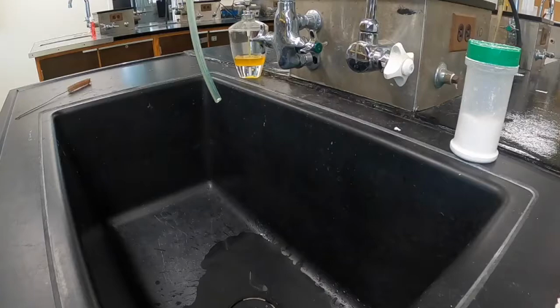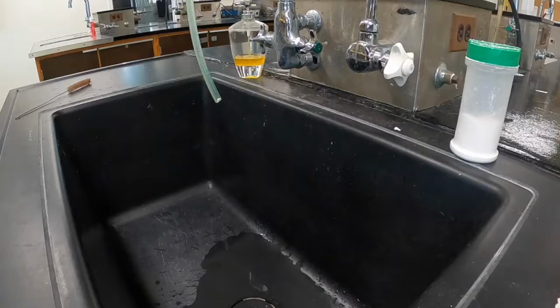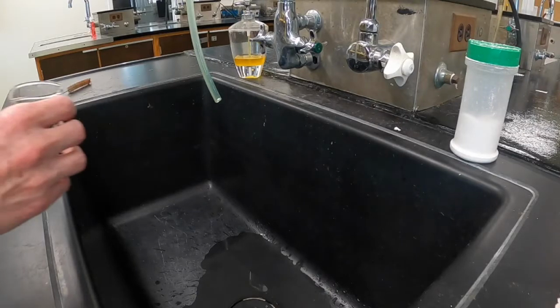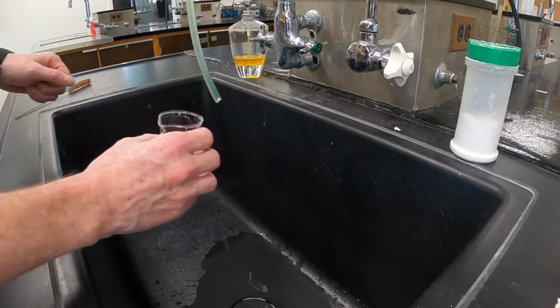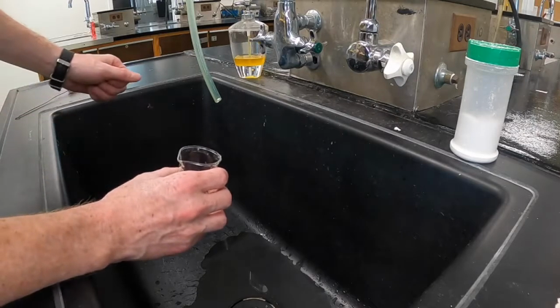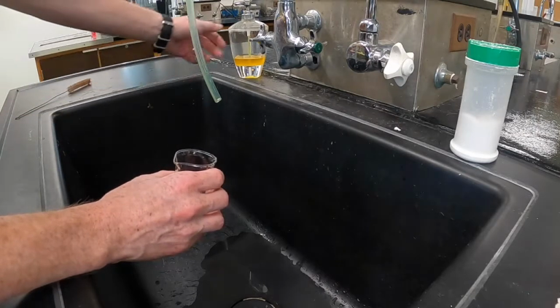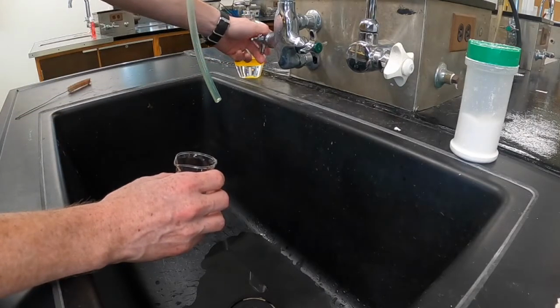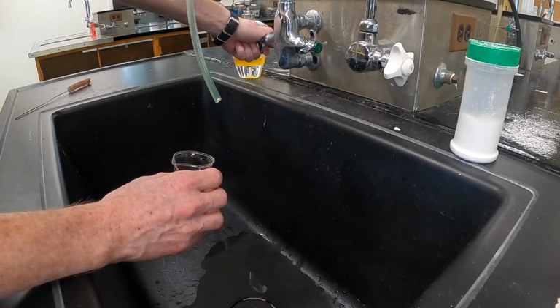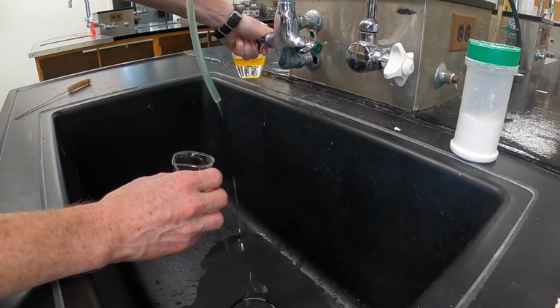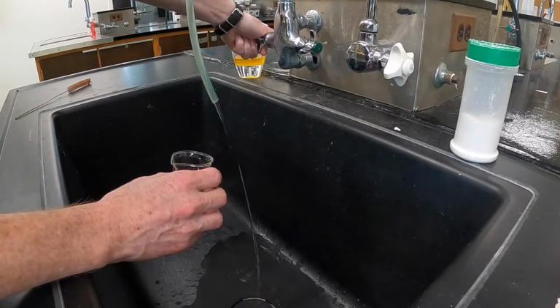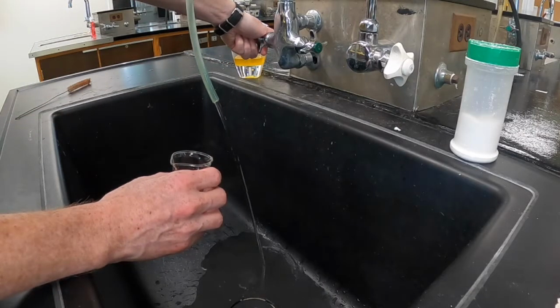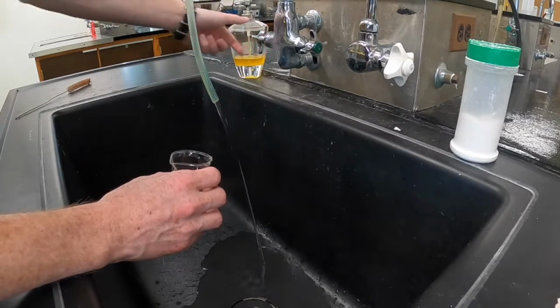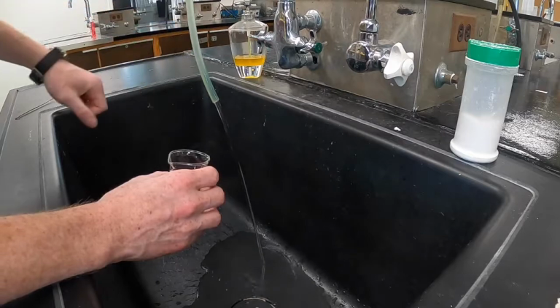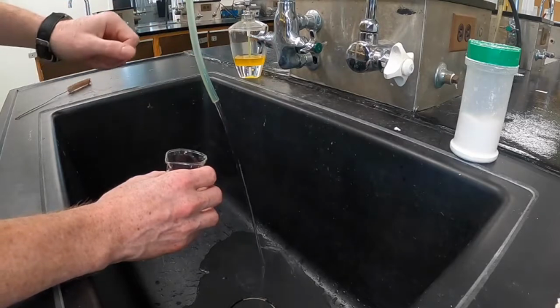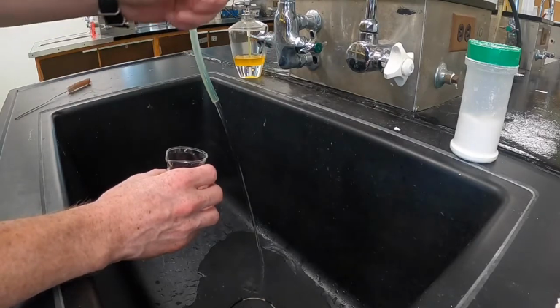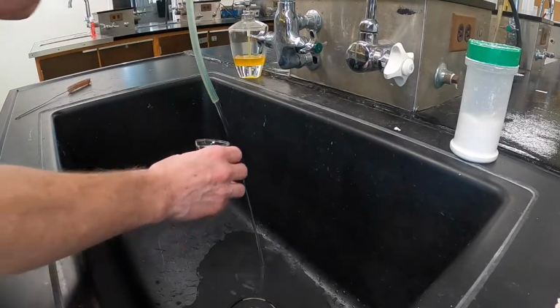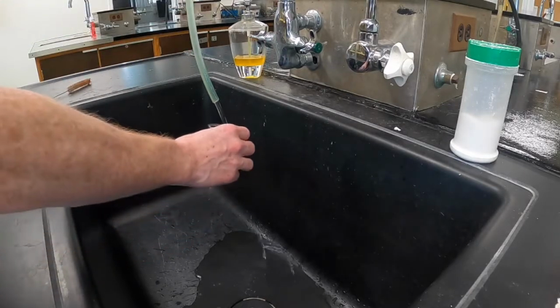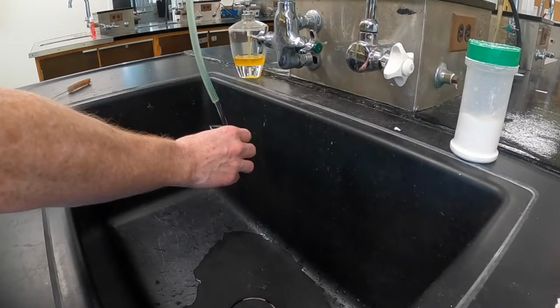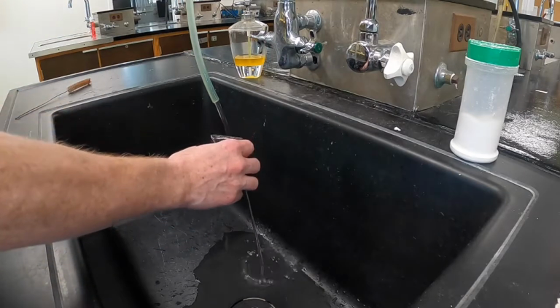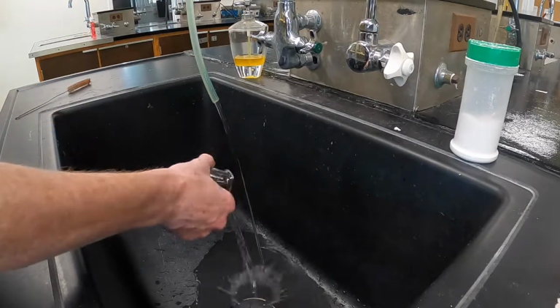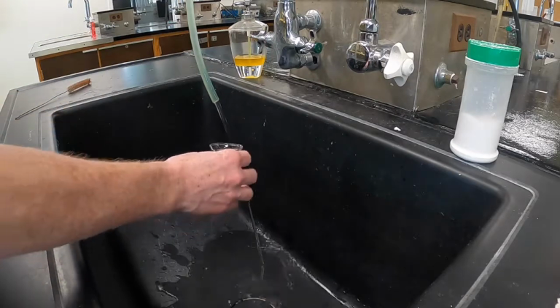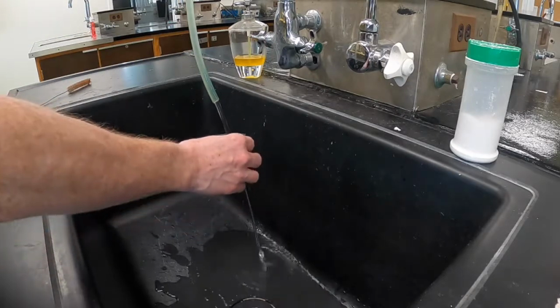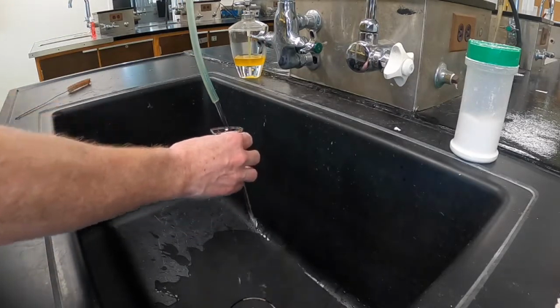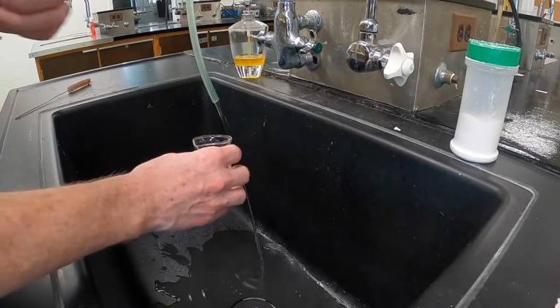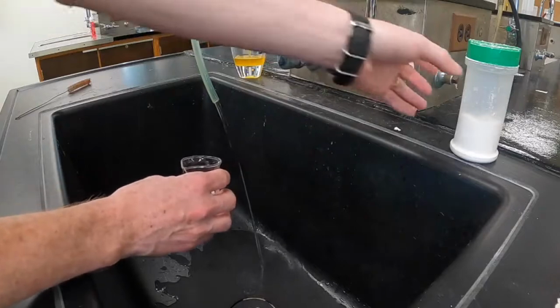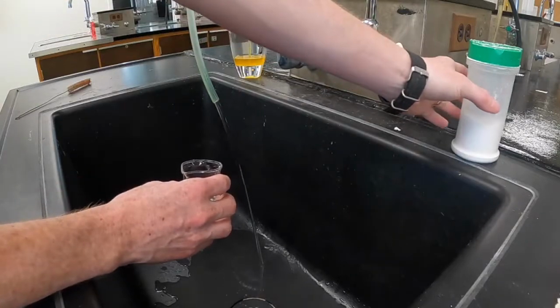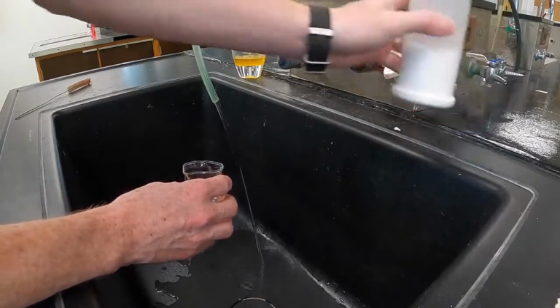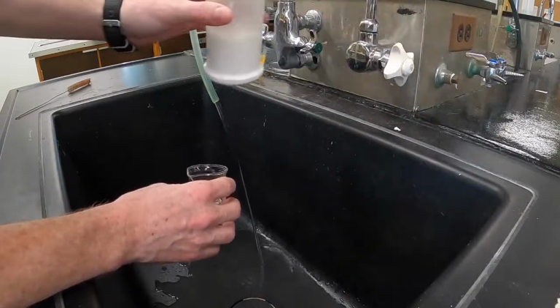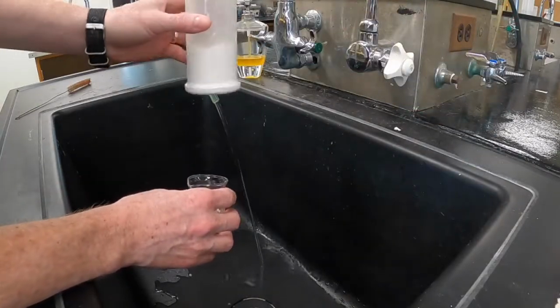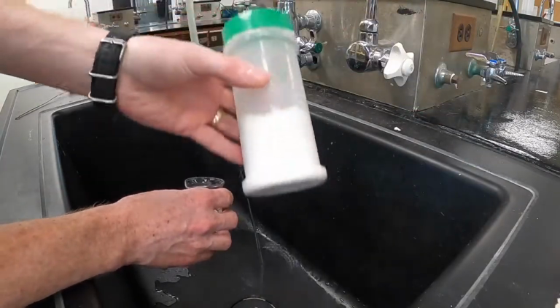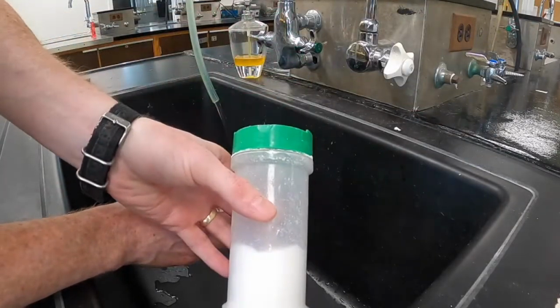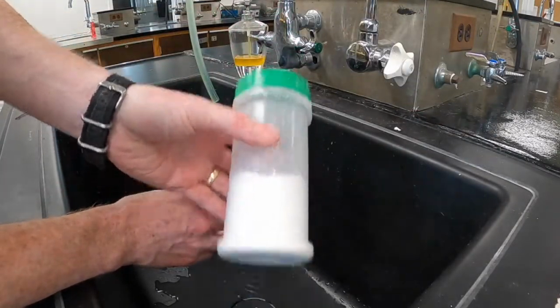Cleaning glassware has a few steps. The first one is the scrubbing step, where you add water and a glassware detergent, and you use a scrub brush to get rid of any solid that's stuck to the sides or bottom of the glassware.